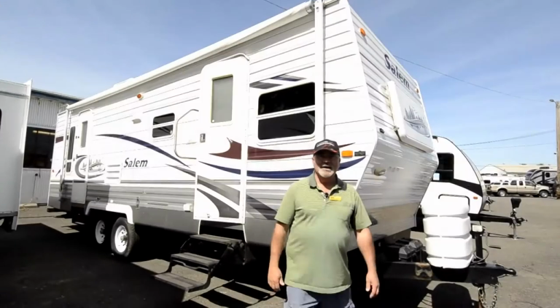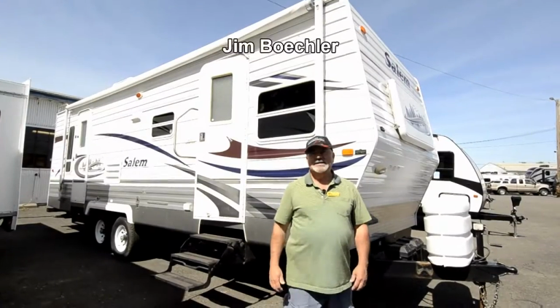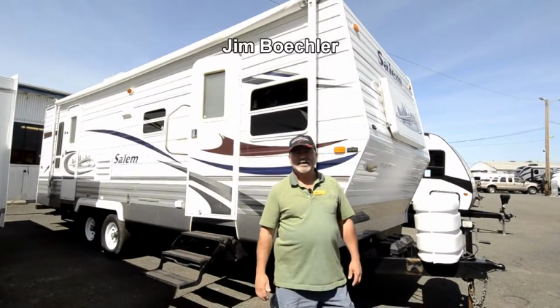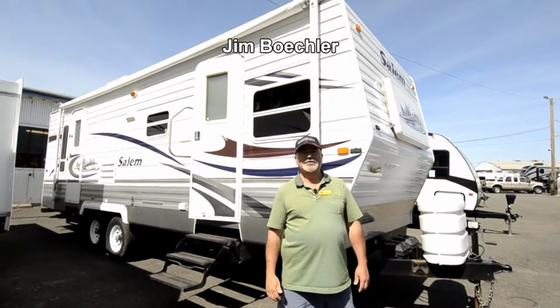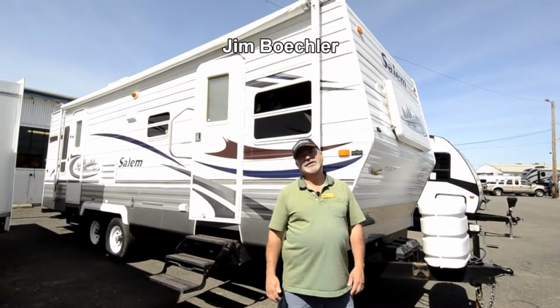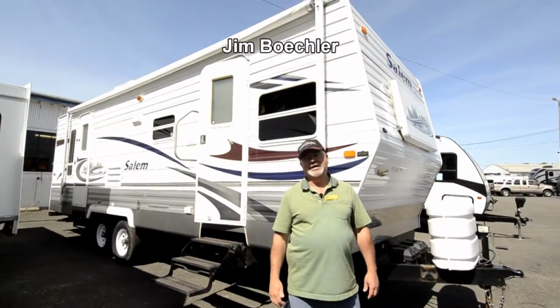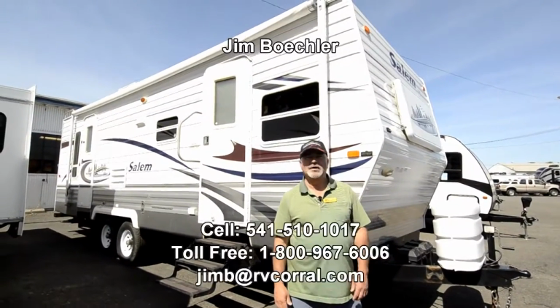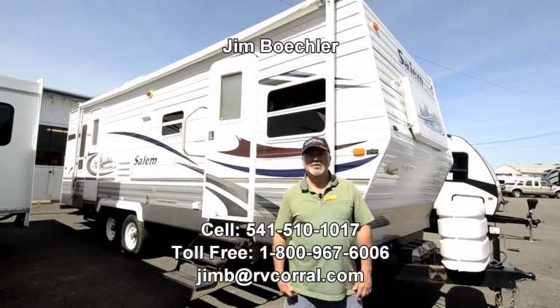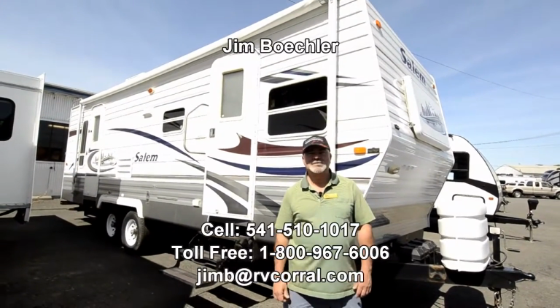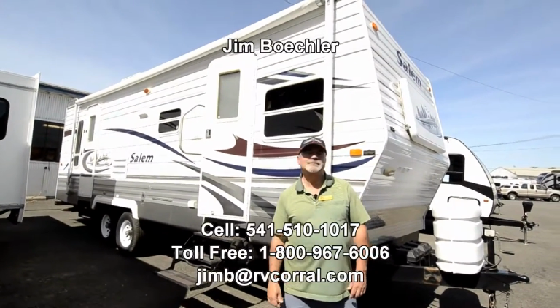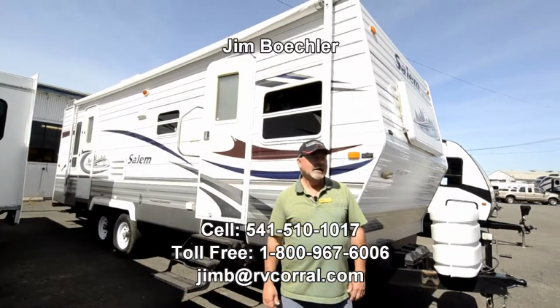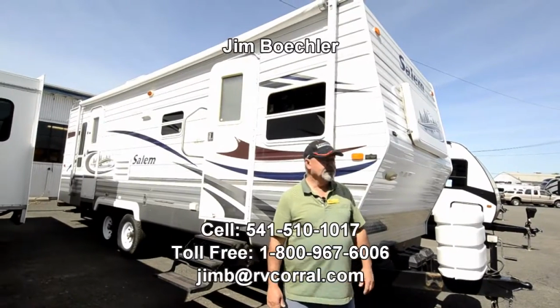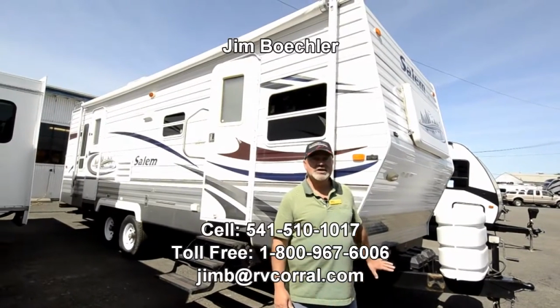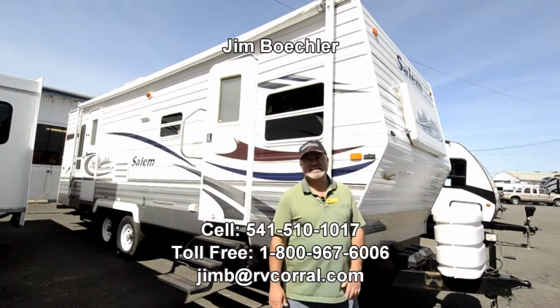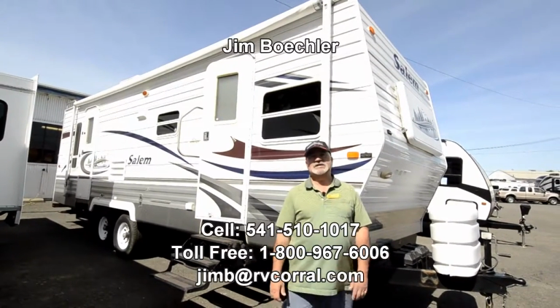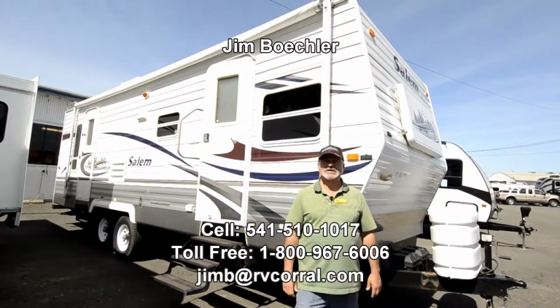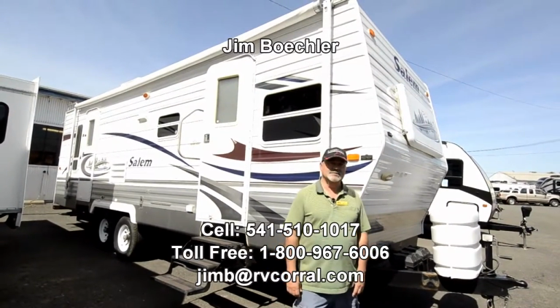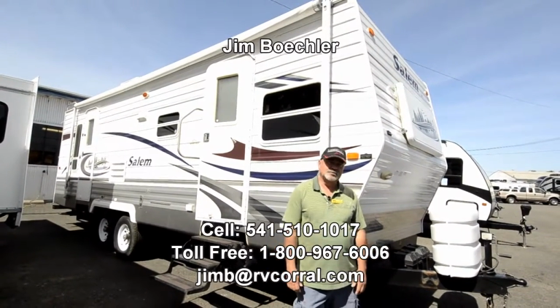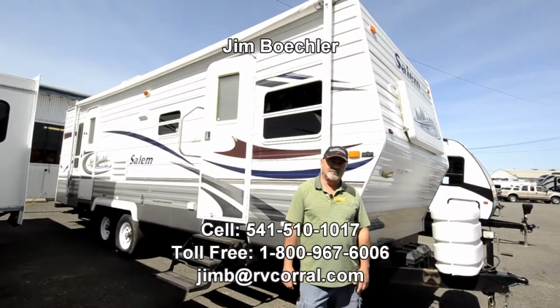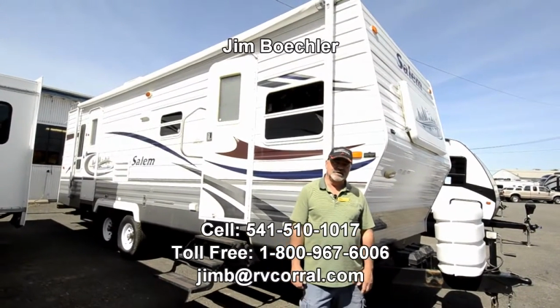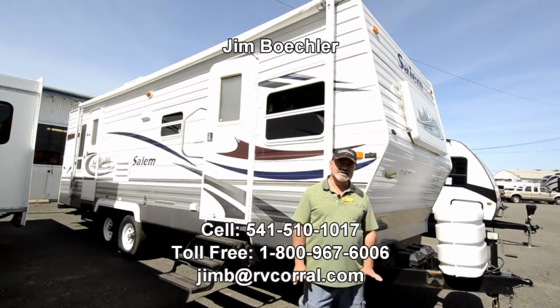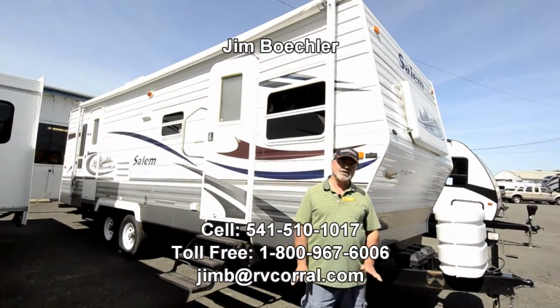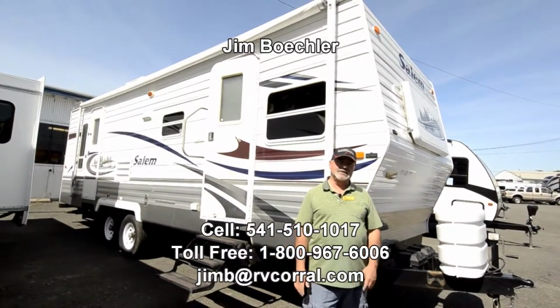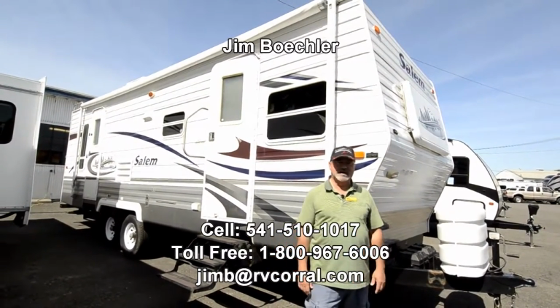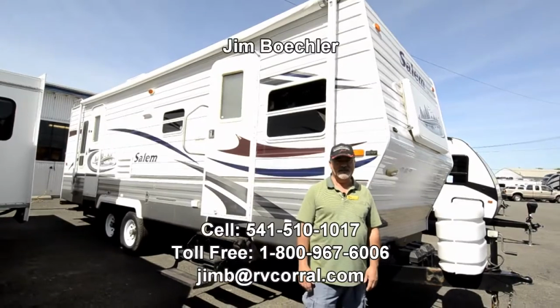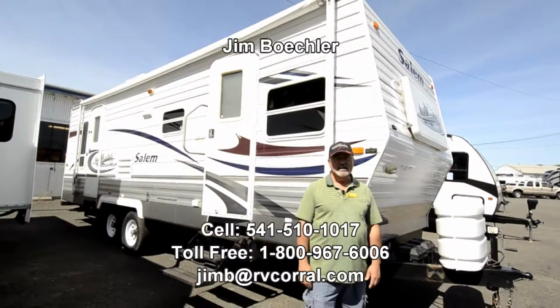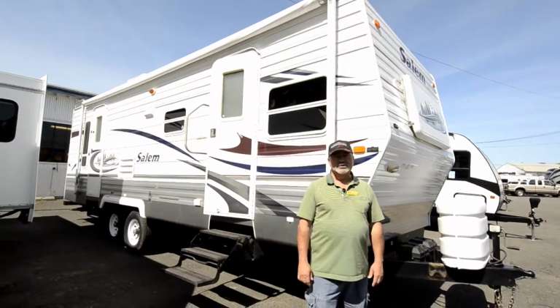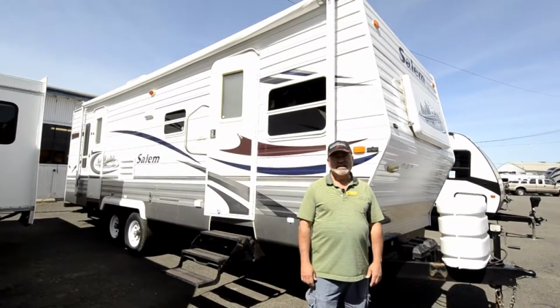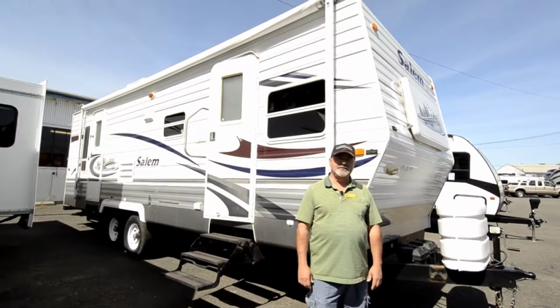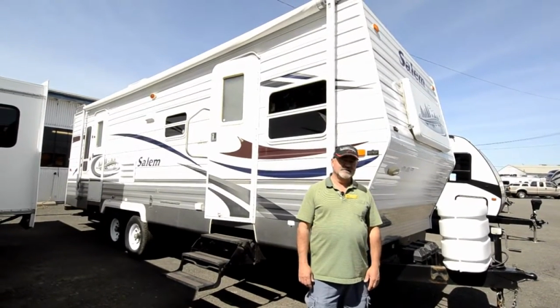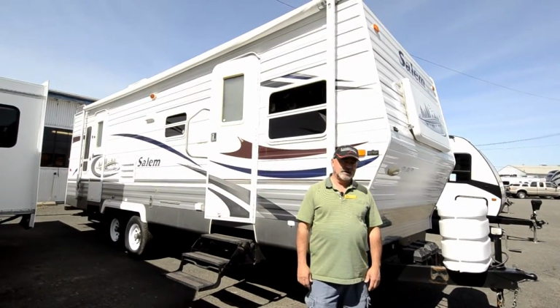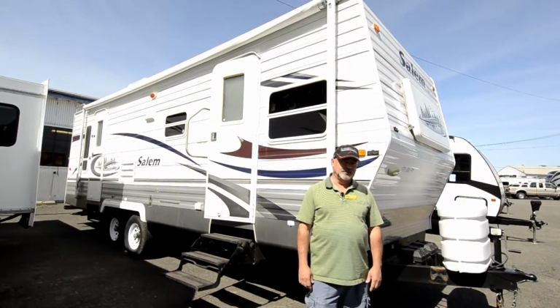Hi, Jim Beckler with the RV Corral. Welcome to our website. We just took in this nice little Salem travel trailer. This is a 2005, model number T25.